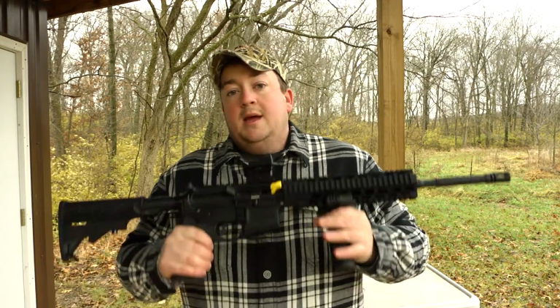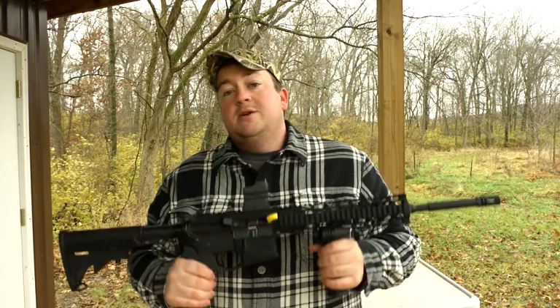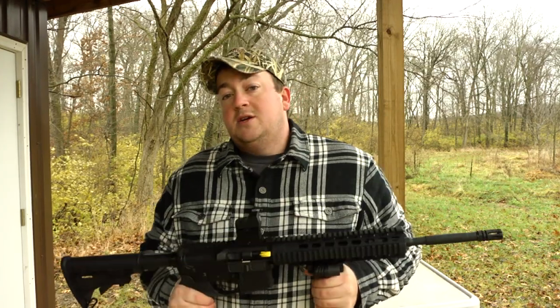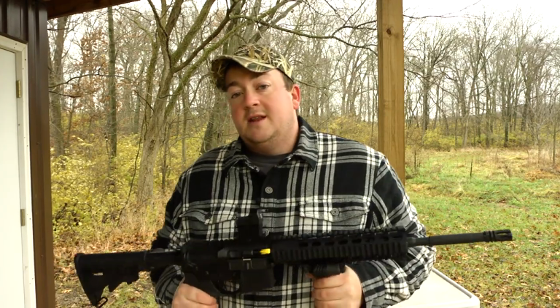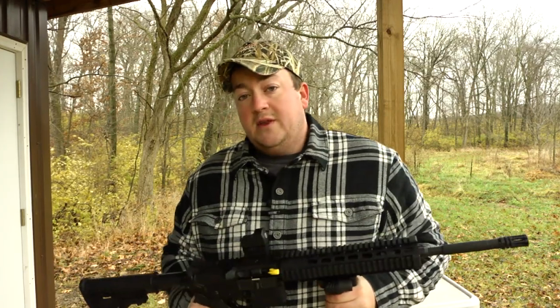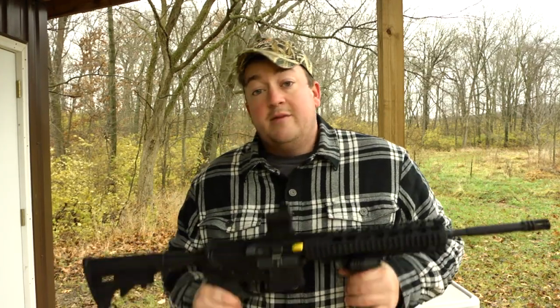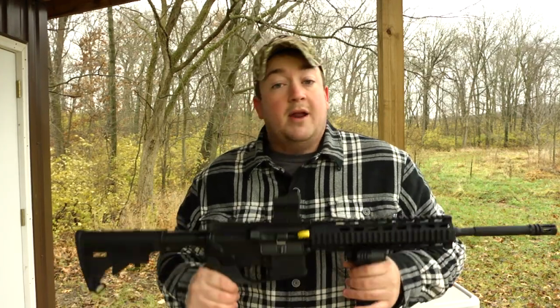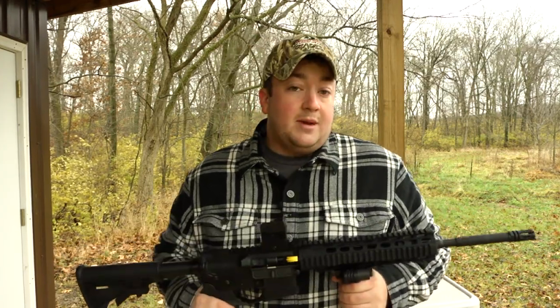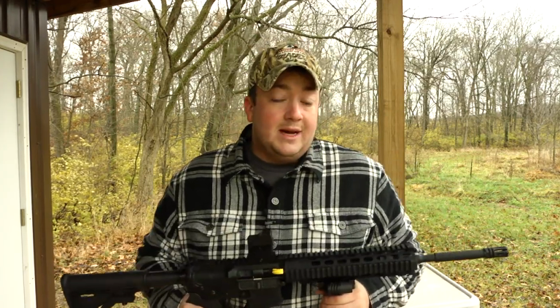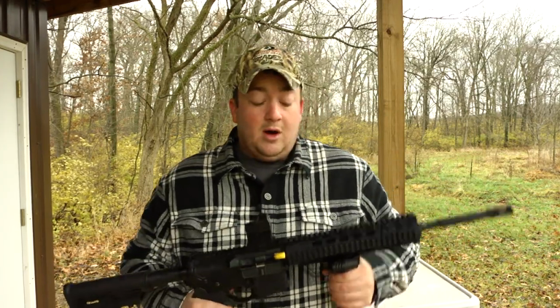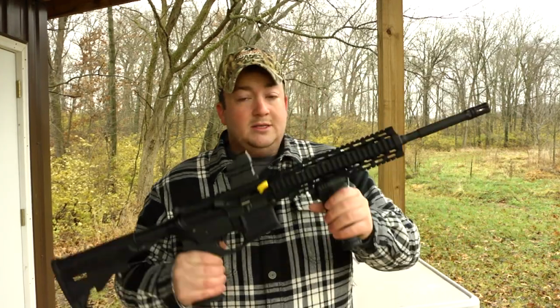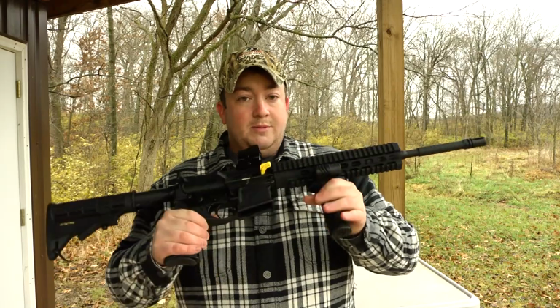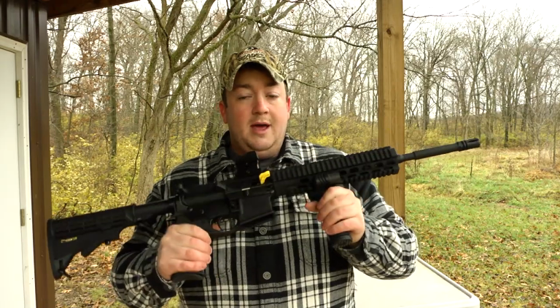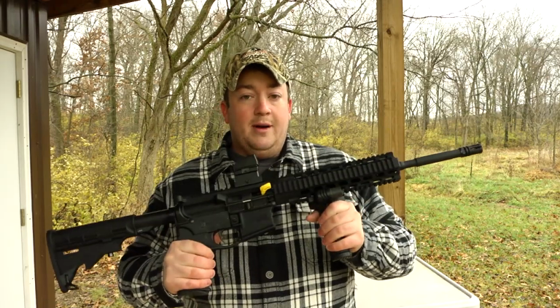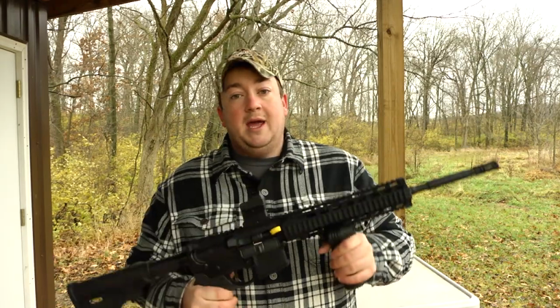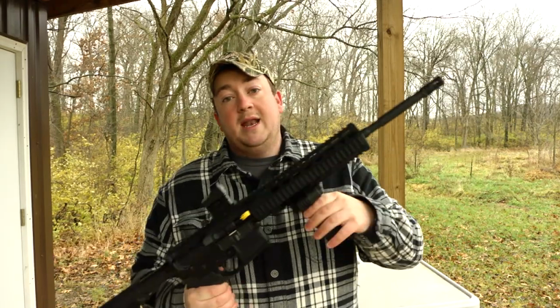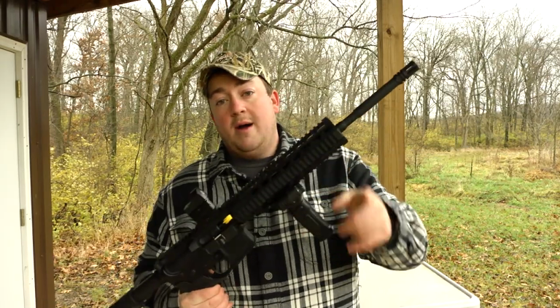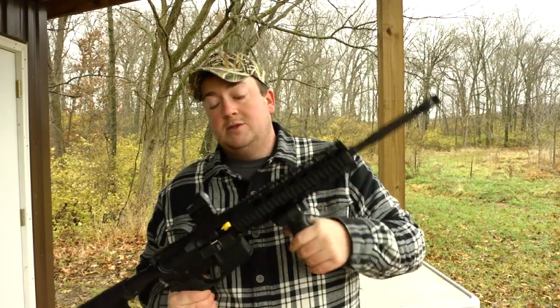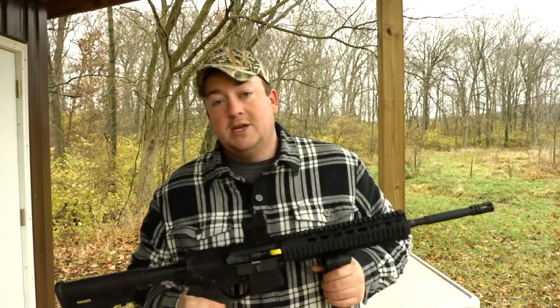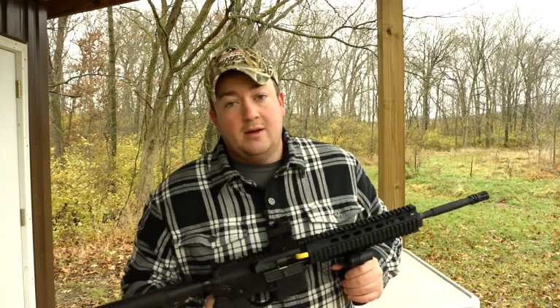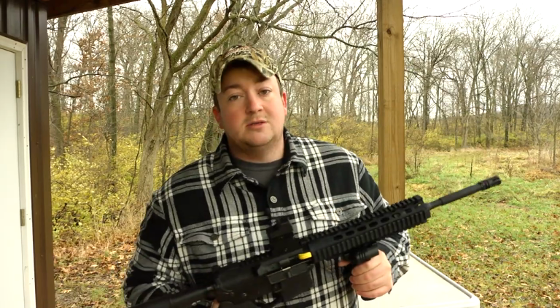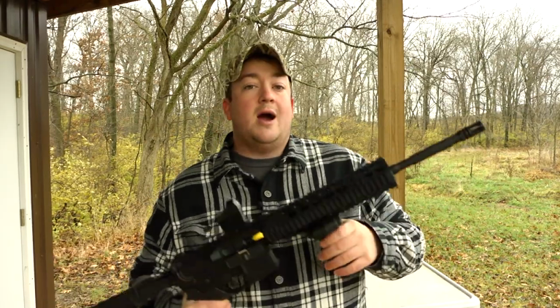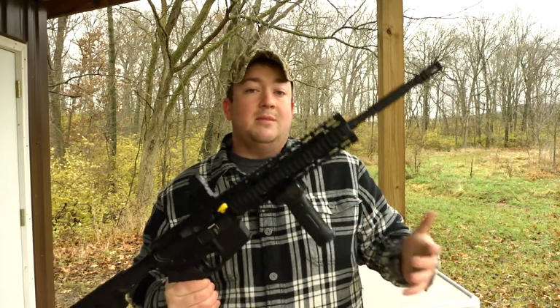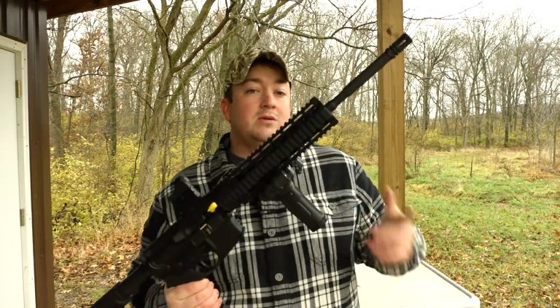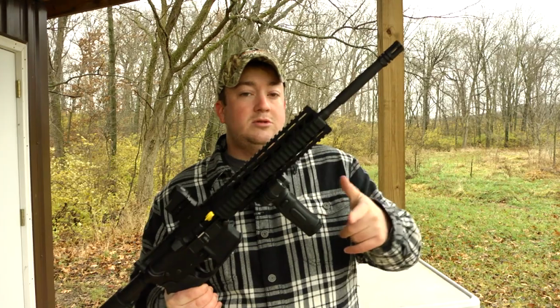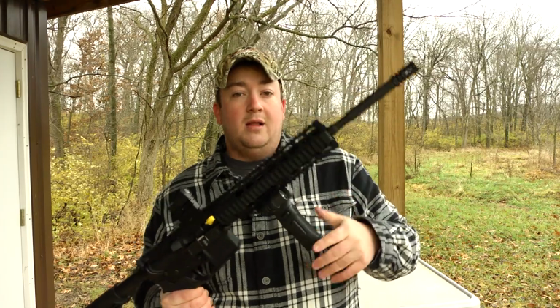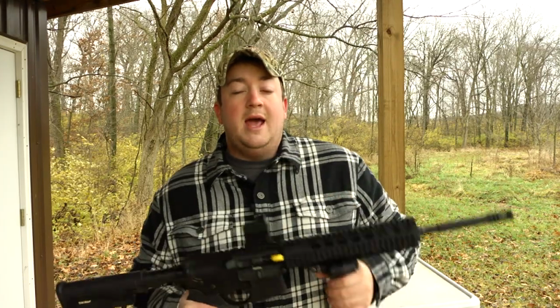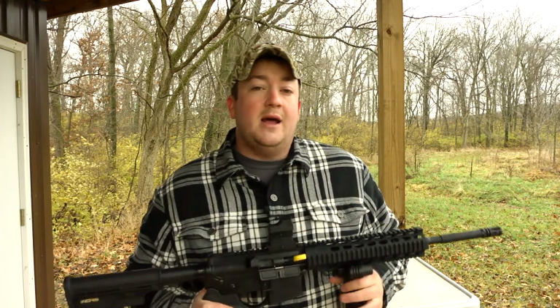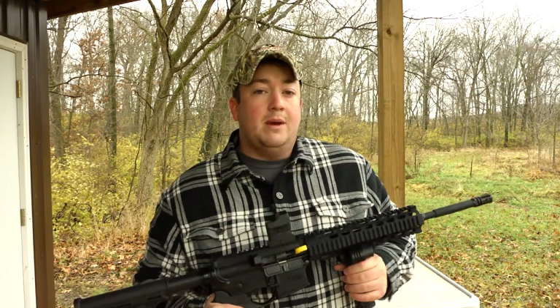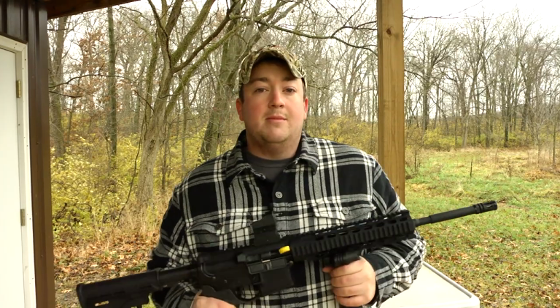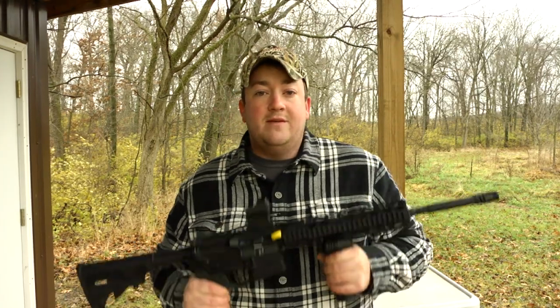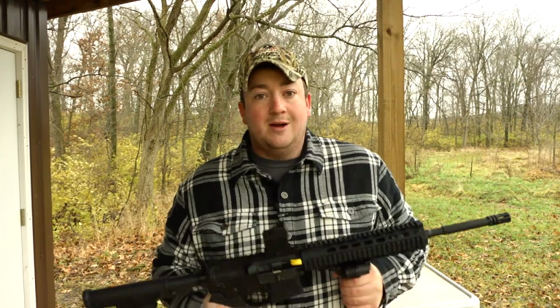Stay tuned at the end of this video — I have more product videos coming up on this Mossberg AR and an AR optic you need to check out. Also subscribe to the Must Have Outdoors YouTube channel and sign up for the Monday Morning Must Have Newsletter.